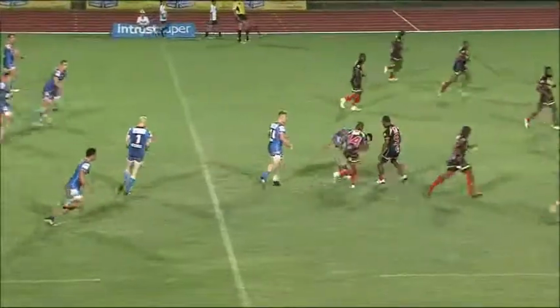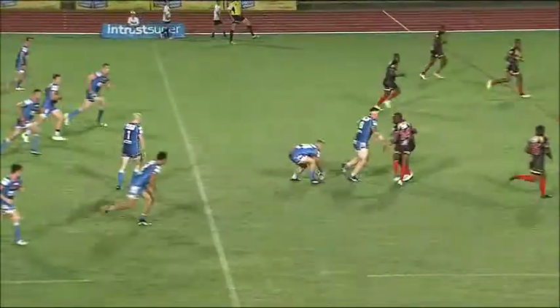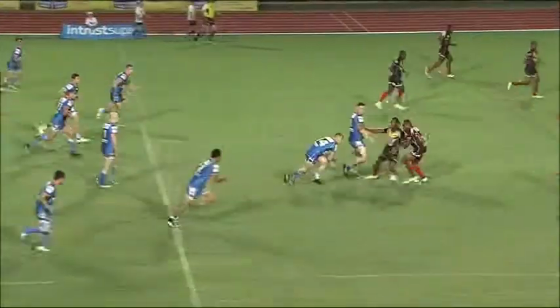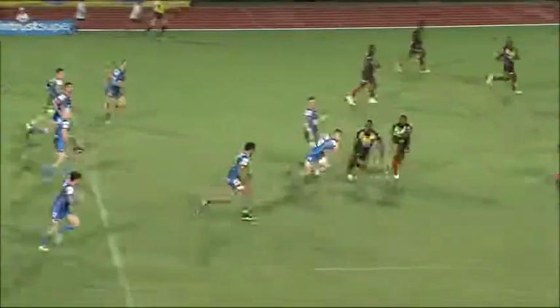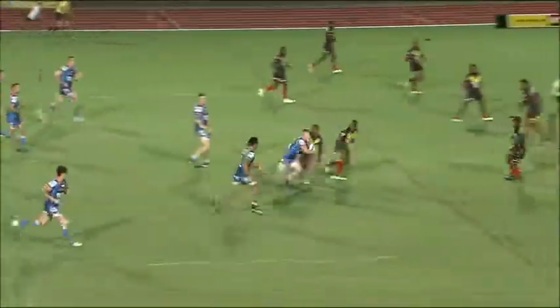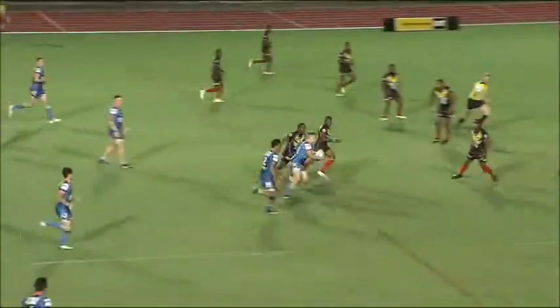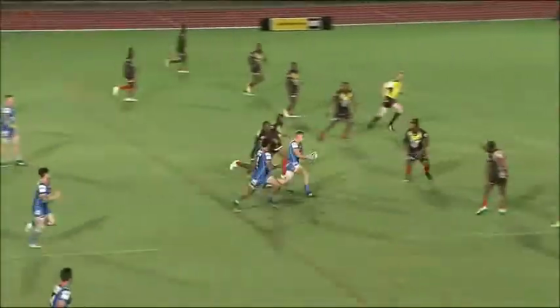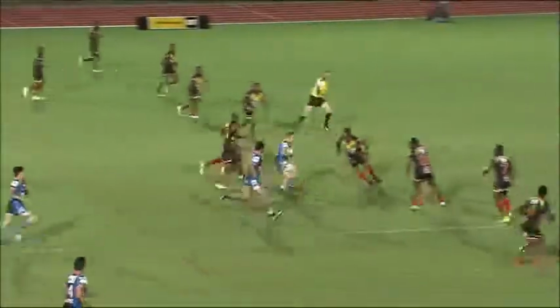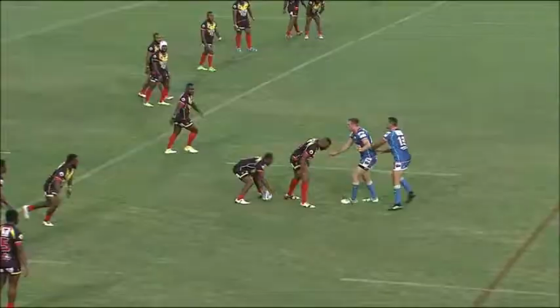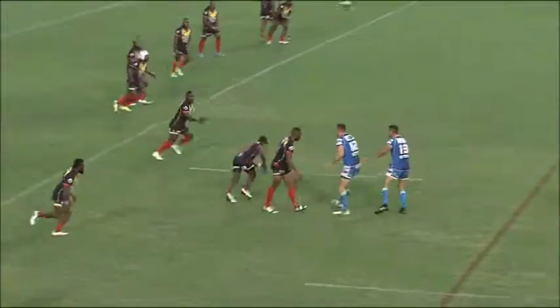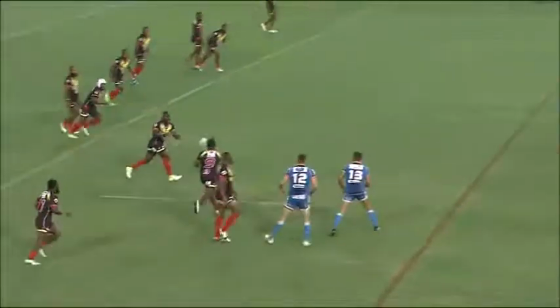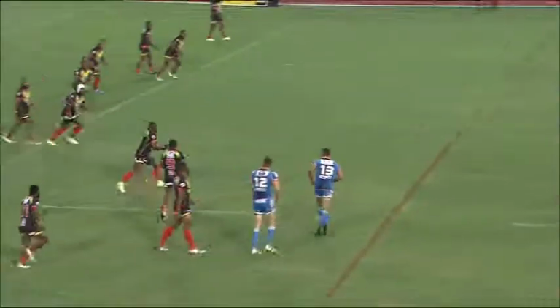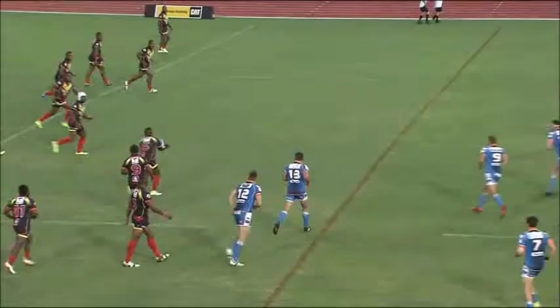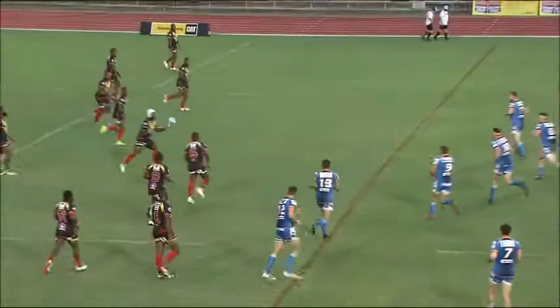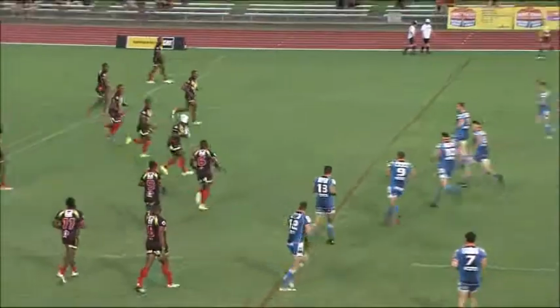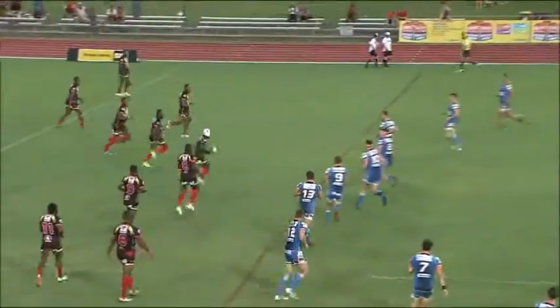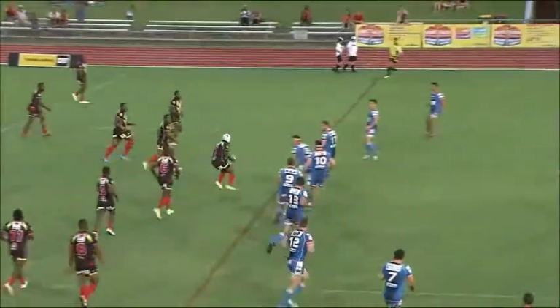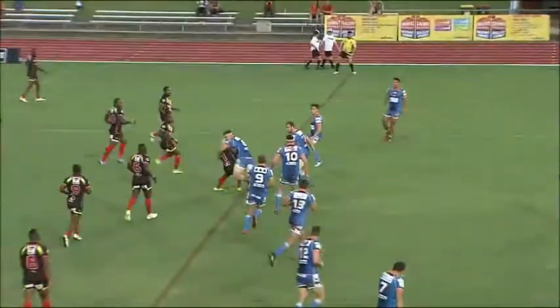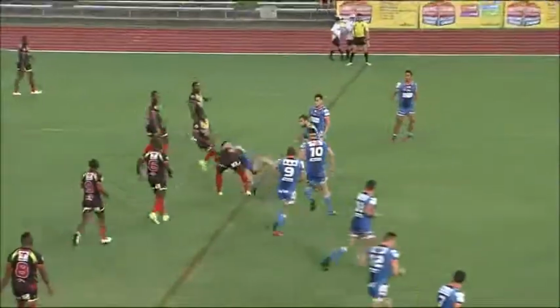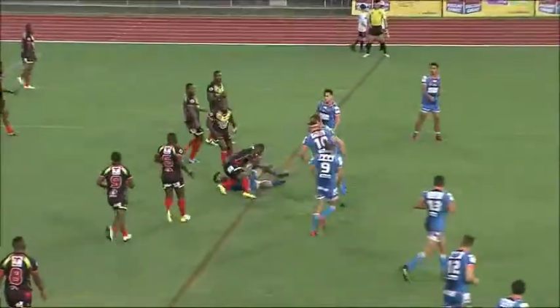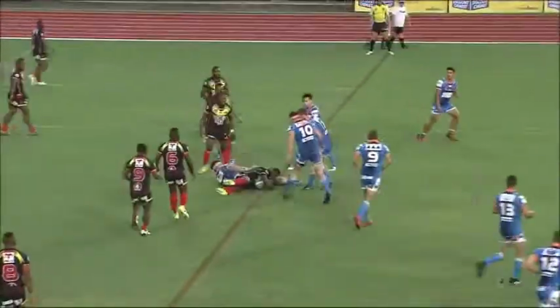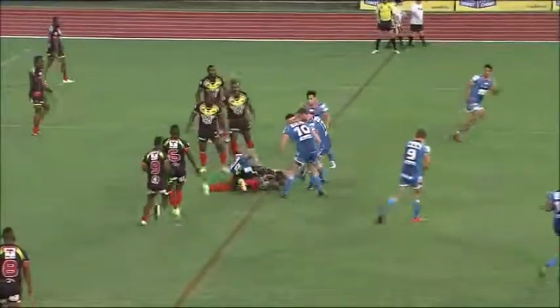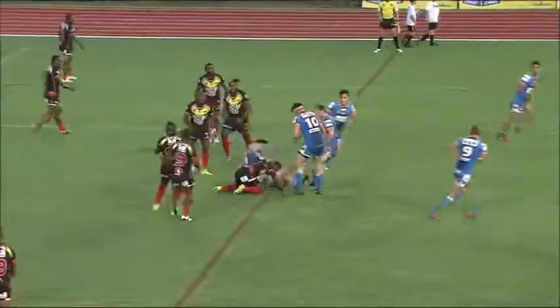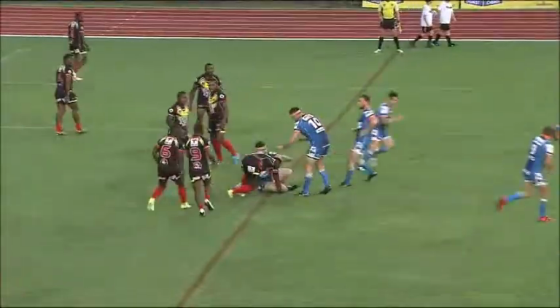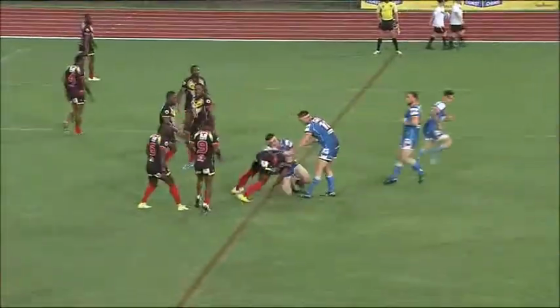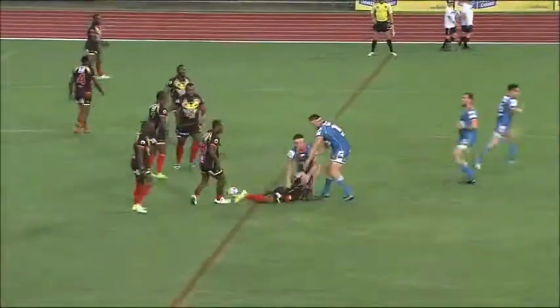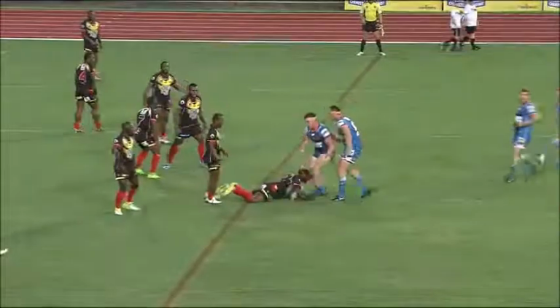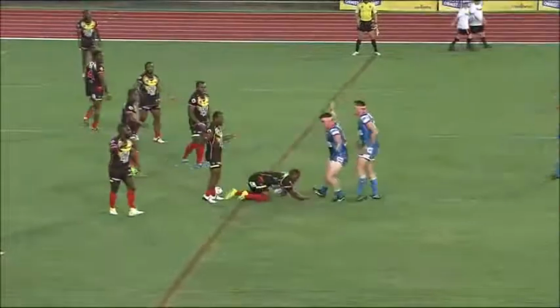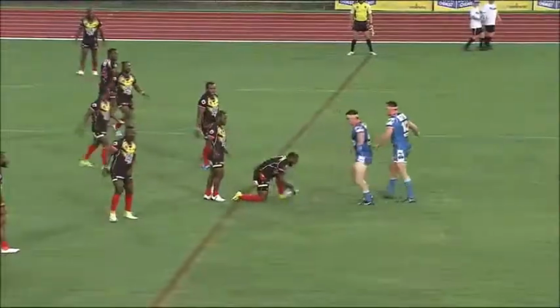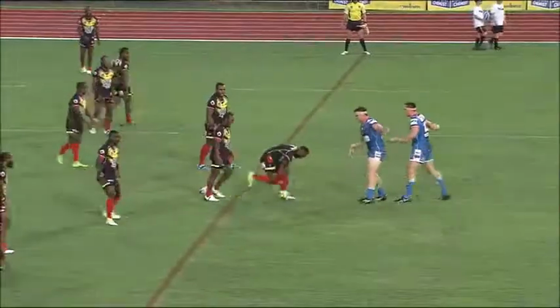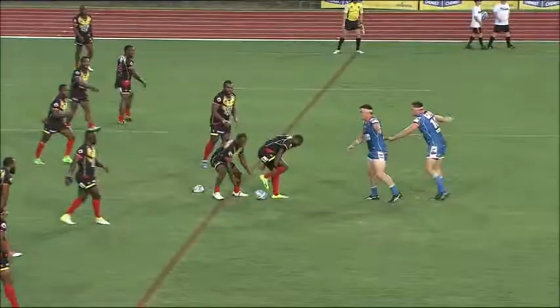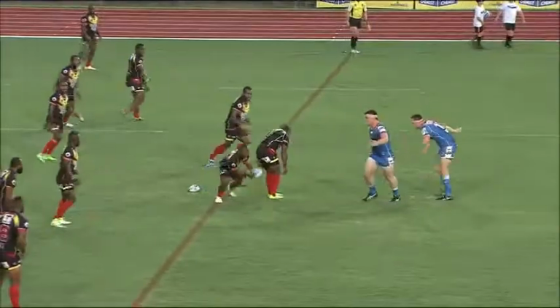Go two. Fourteen — play at the ten, play at the ten. Held, held — no. Here, go four.